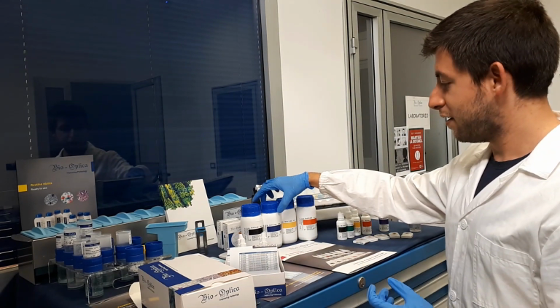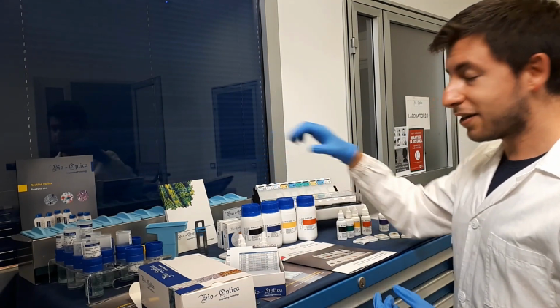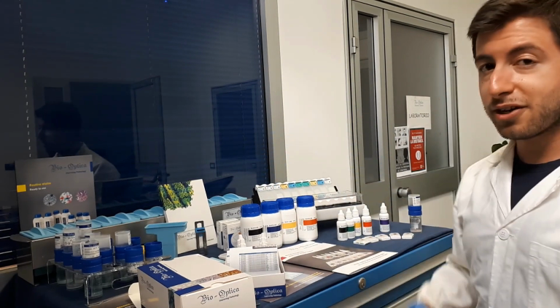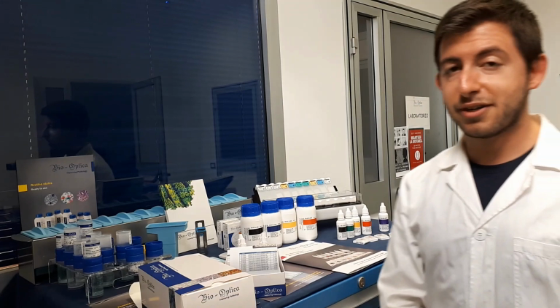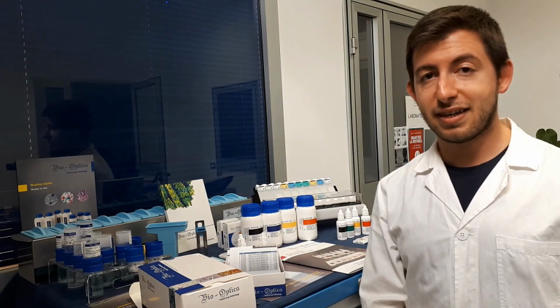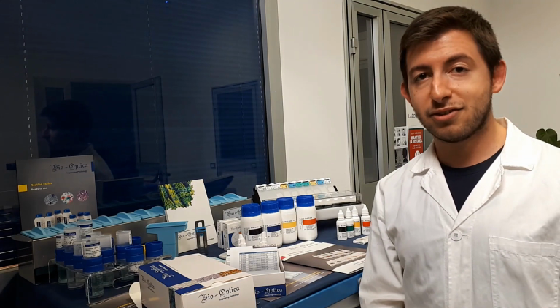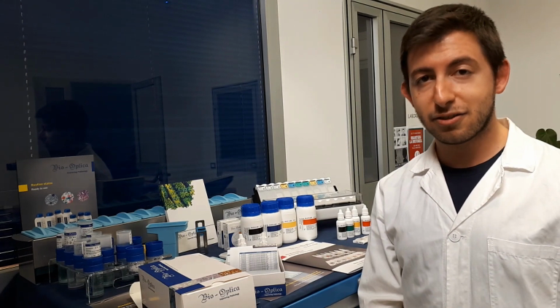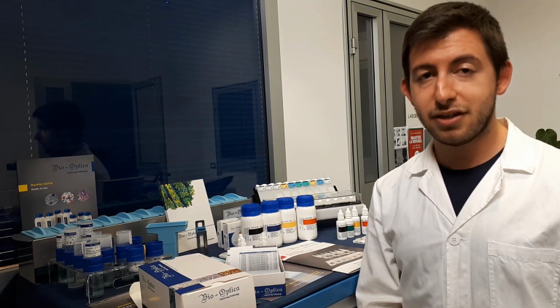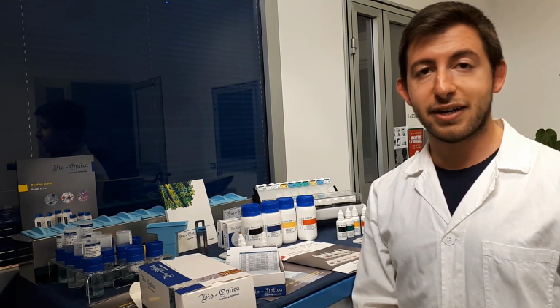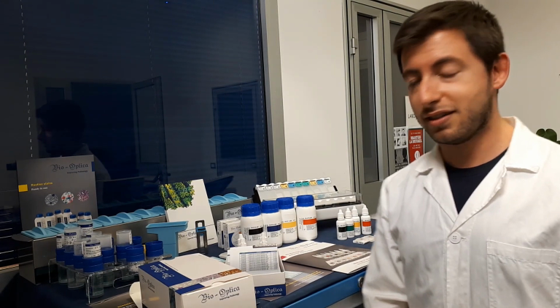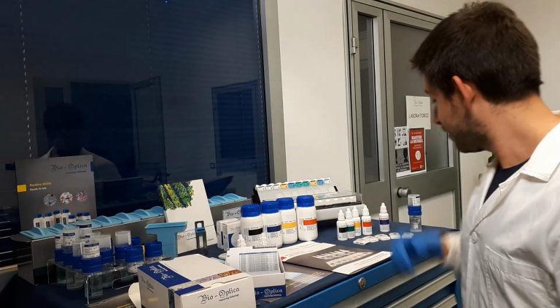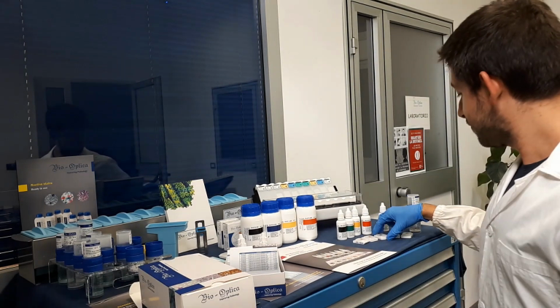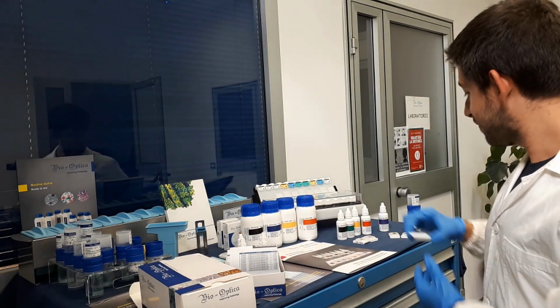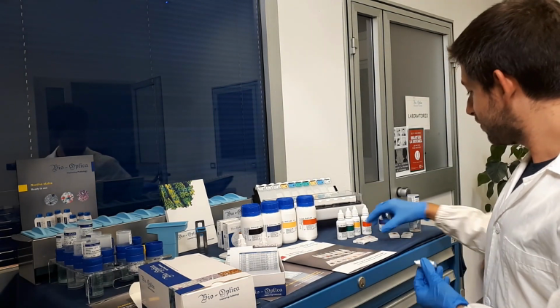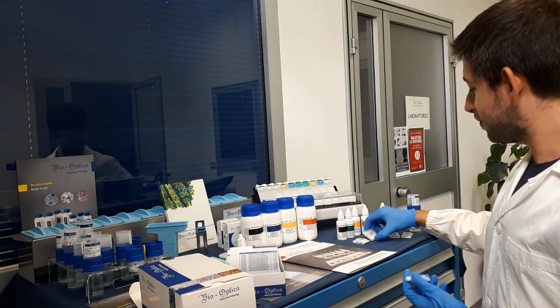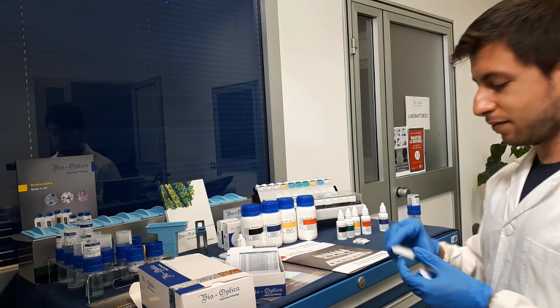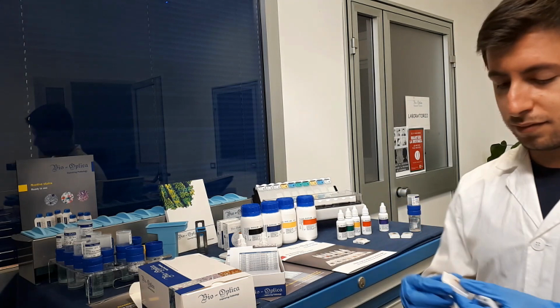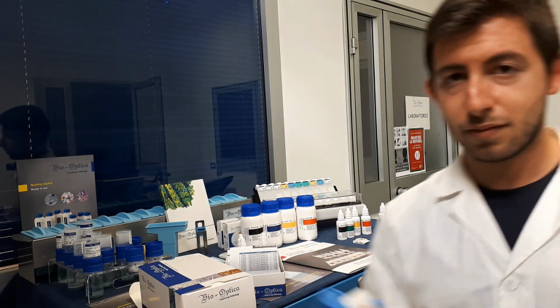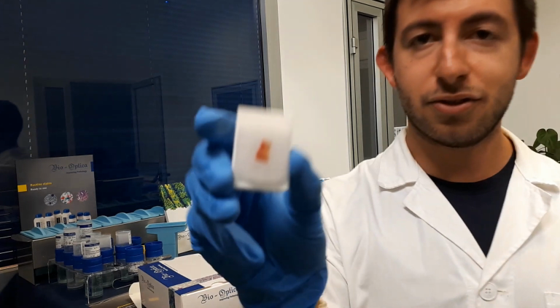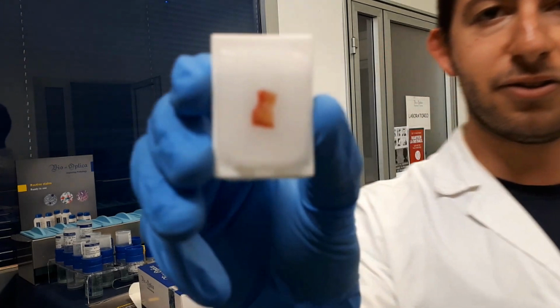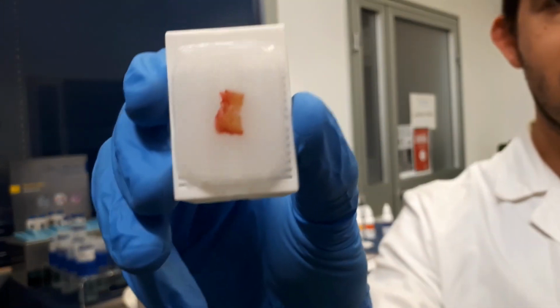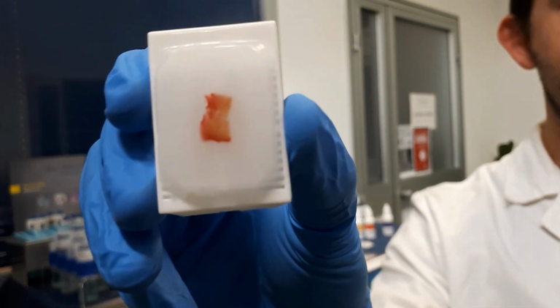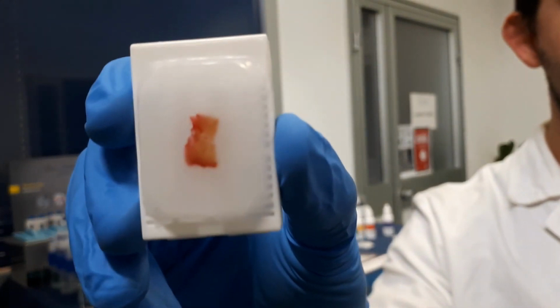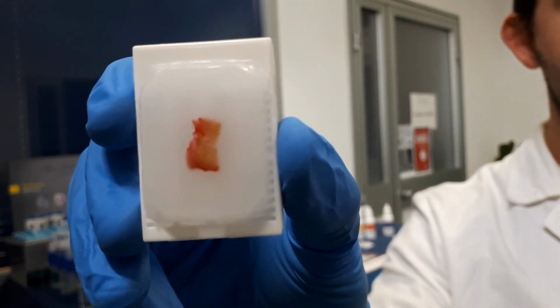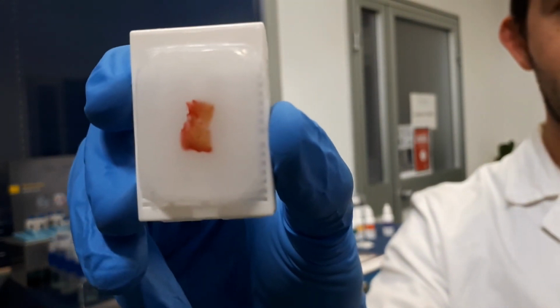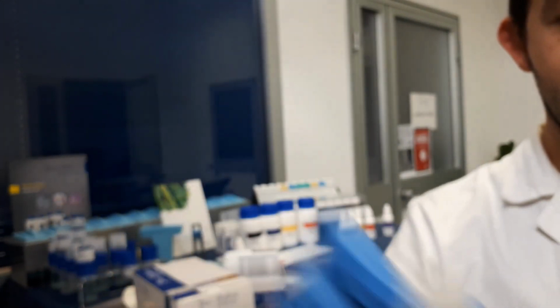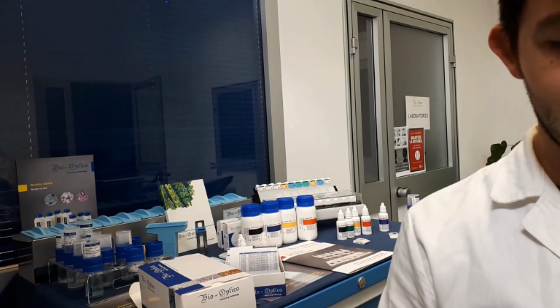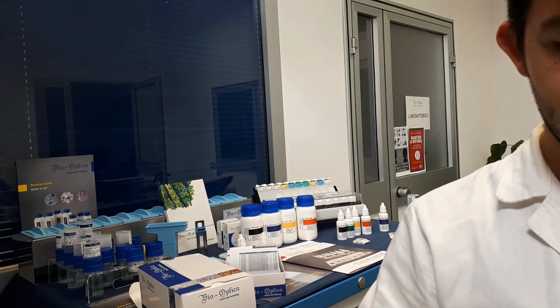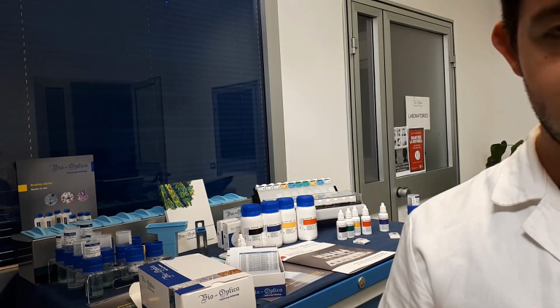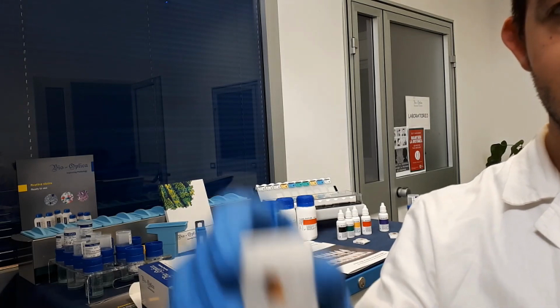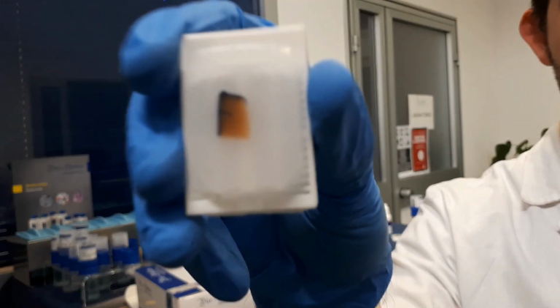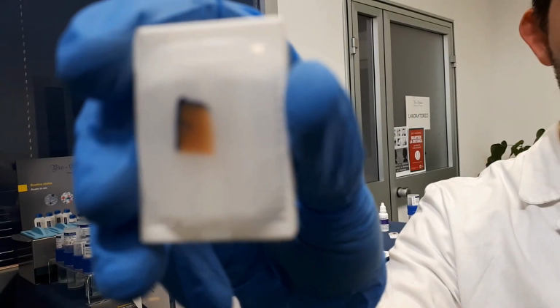Thanks to Bio-Optica marking dyes, the result will be of high quality. Here you can see the results: a red margin and a blue one.